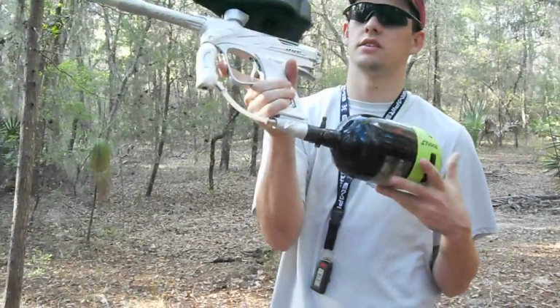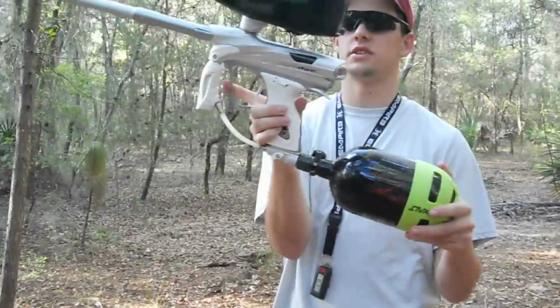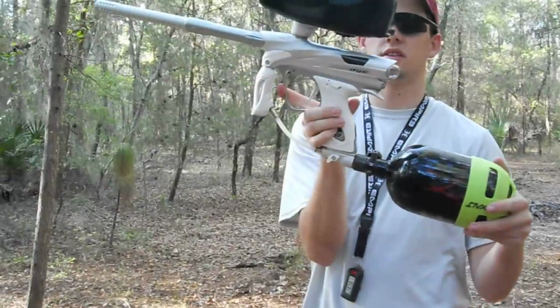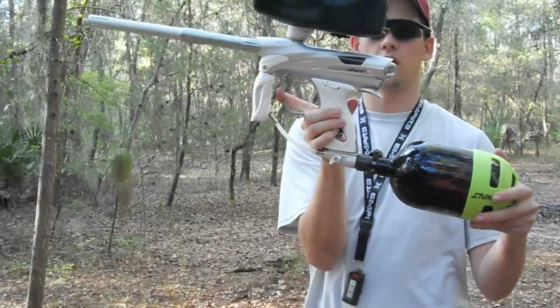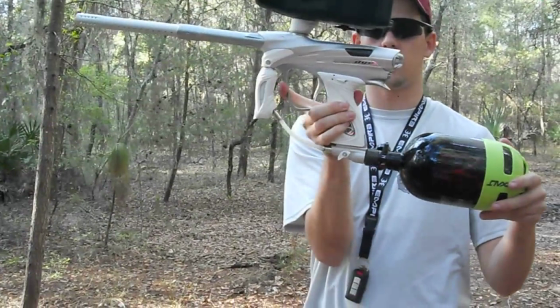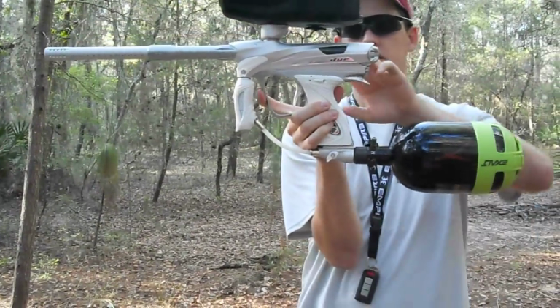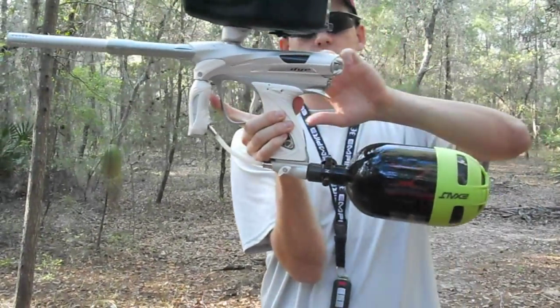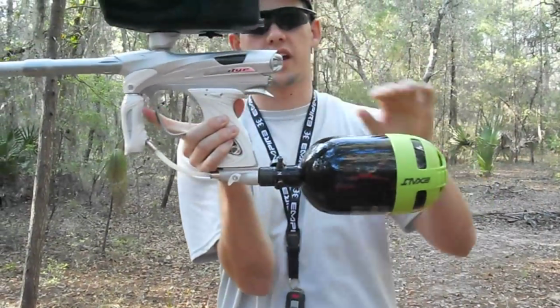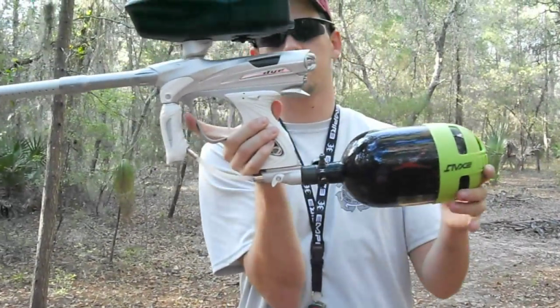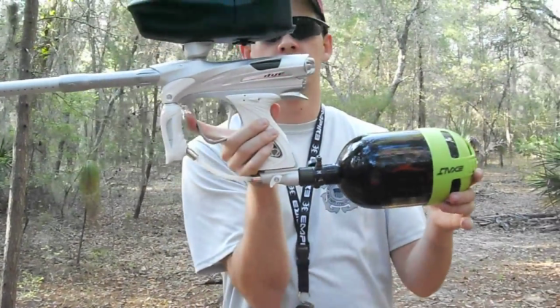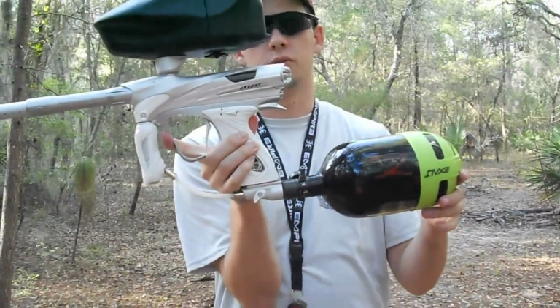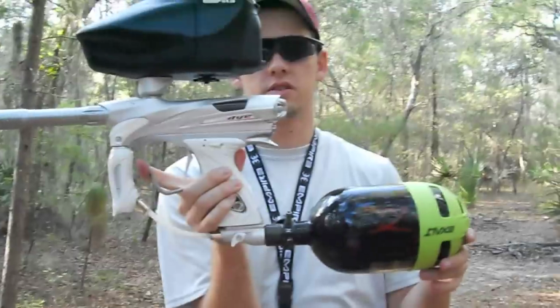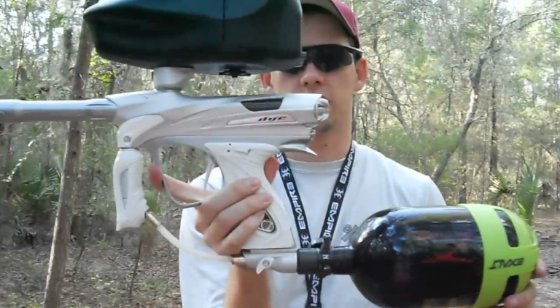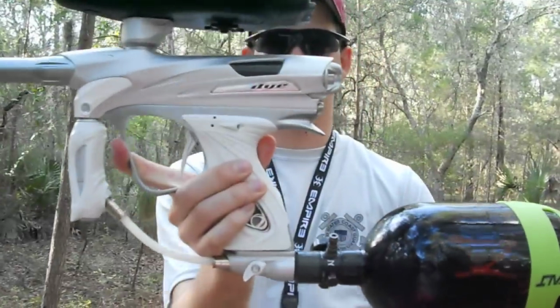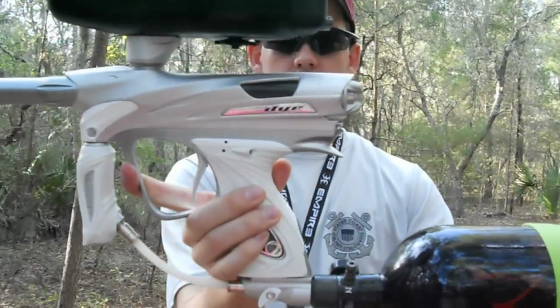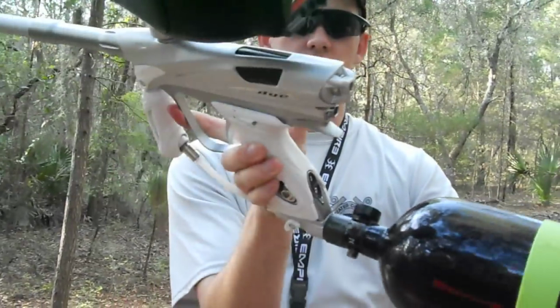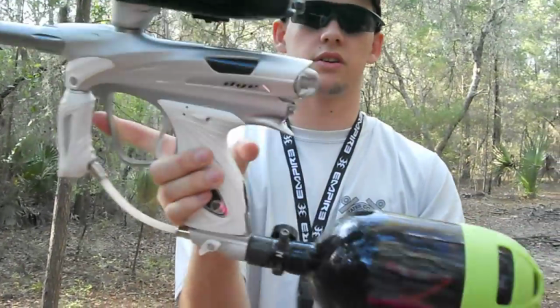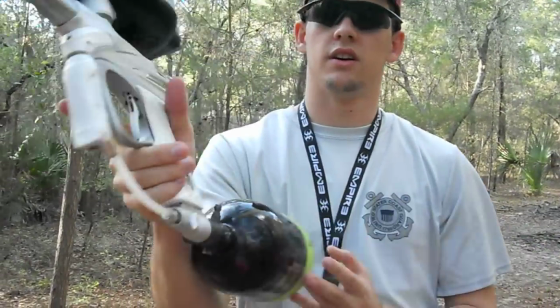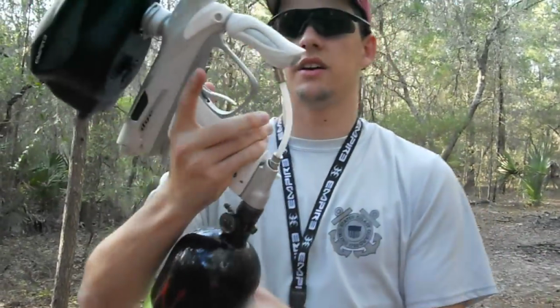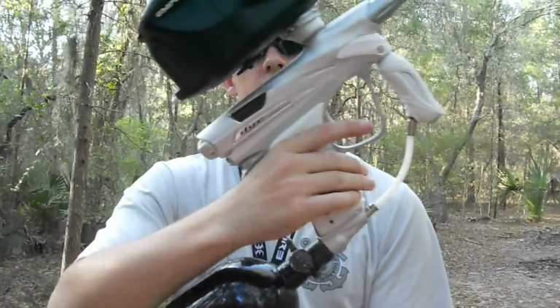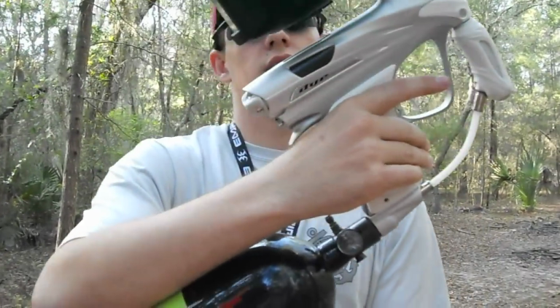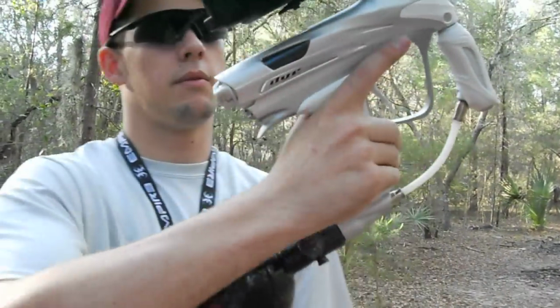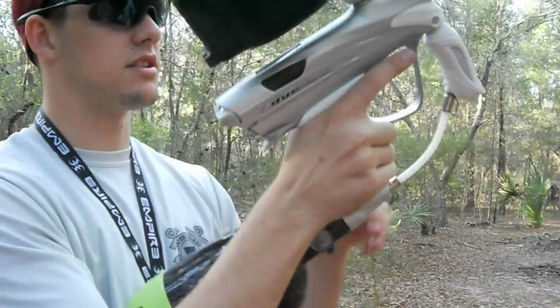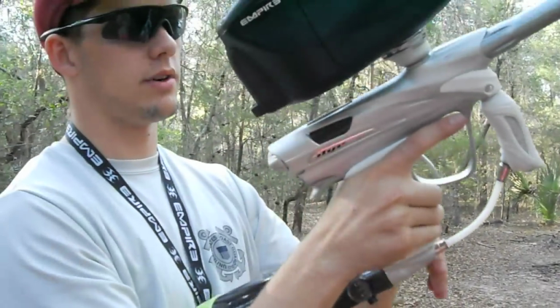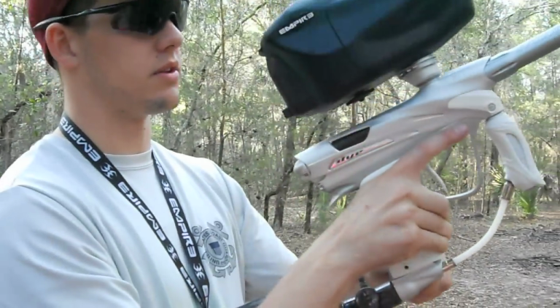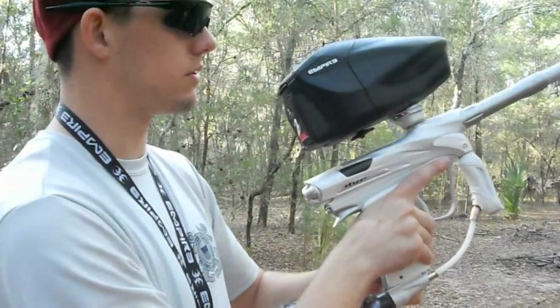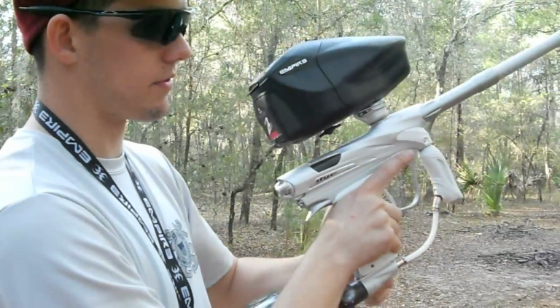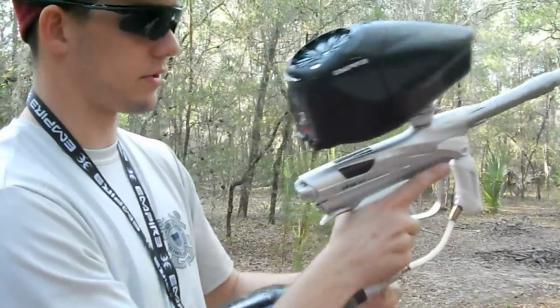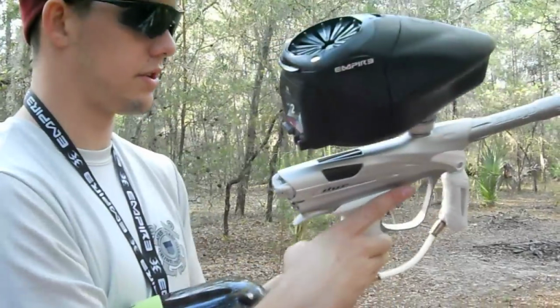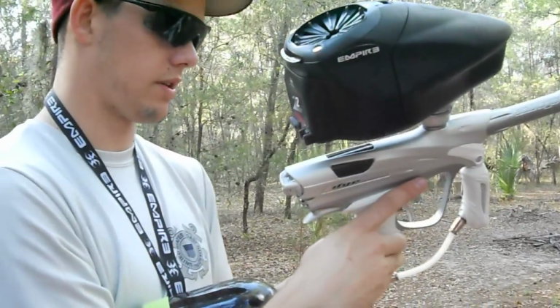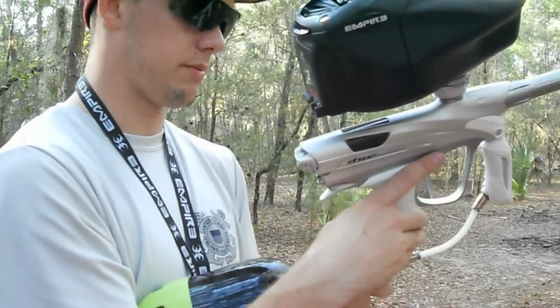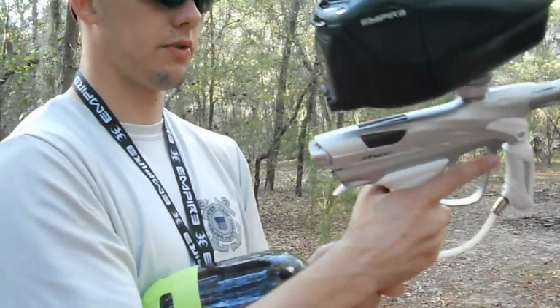As you can see, it's got the carbon fiber little can thing through the windows, so that's kind of neat. Take a little sneak peek. This is the DM-12 with the Billy Wing Bolt shooting video — I'm going to air it up and shoot it for you.